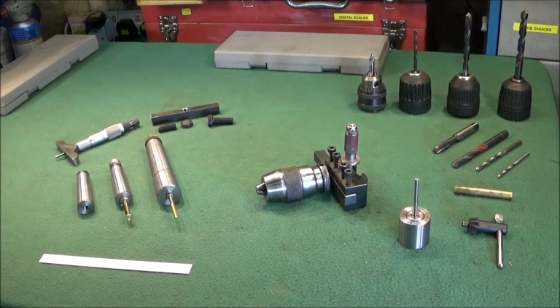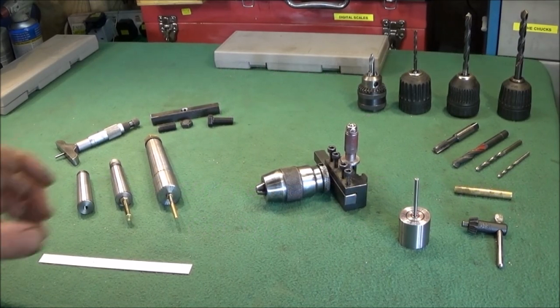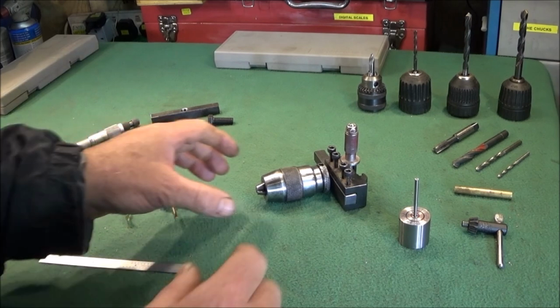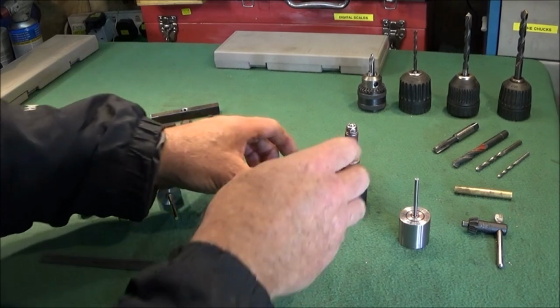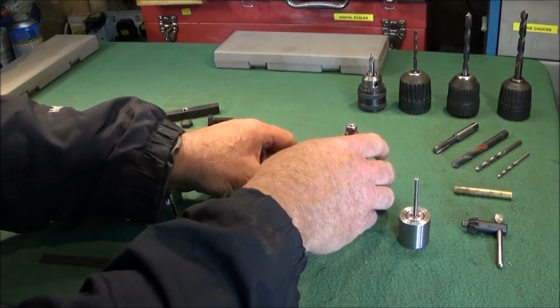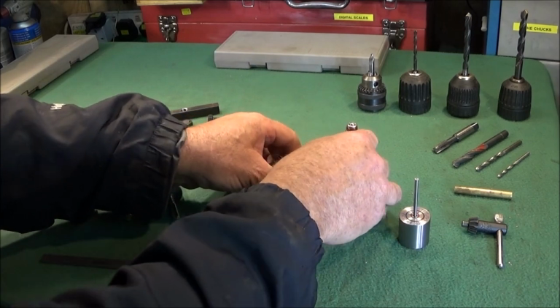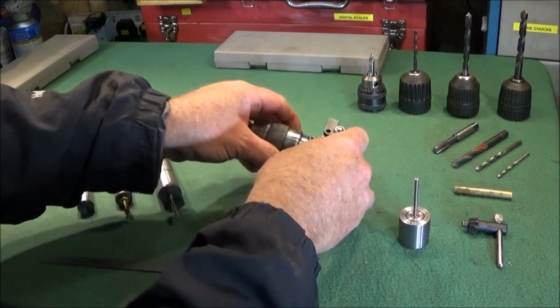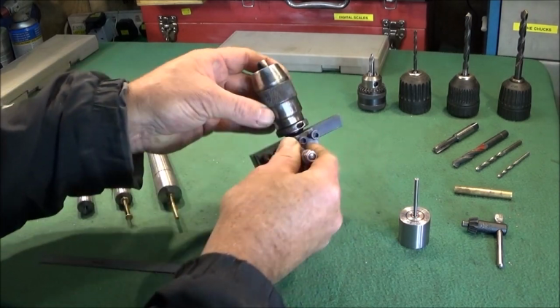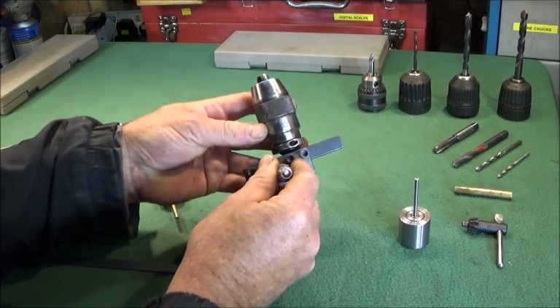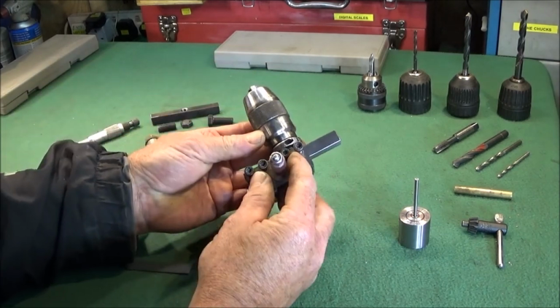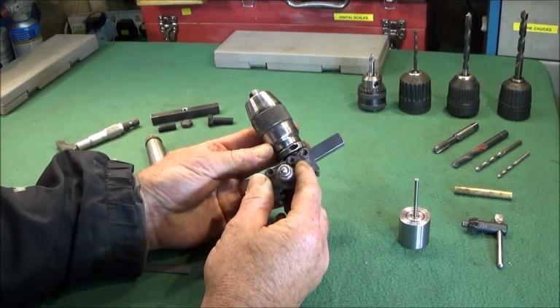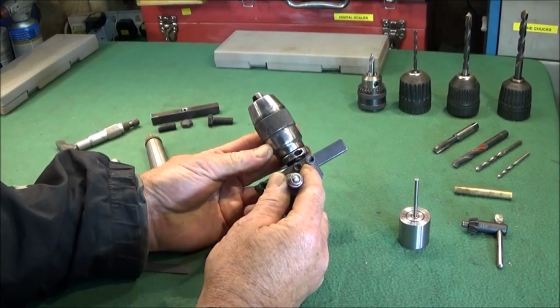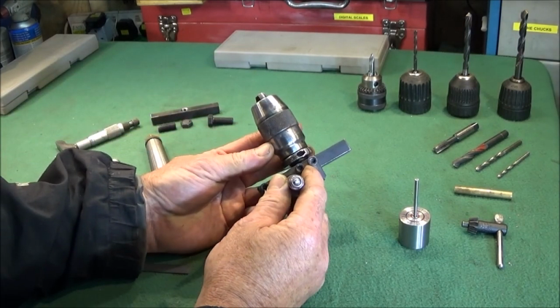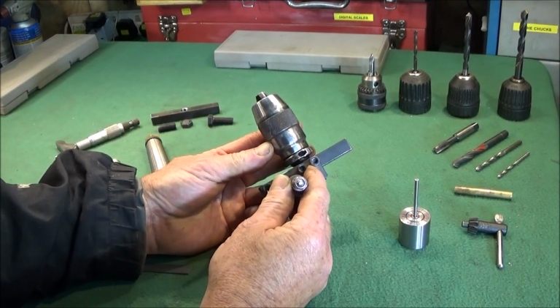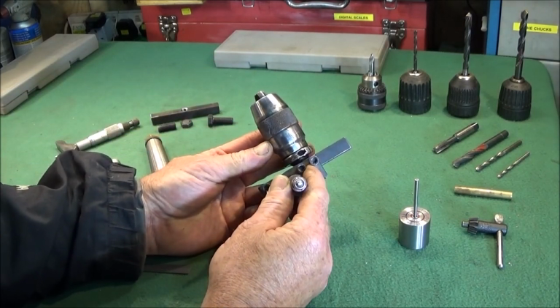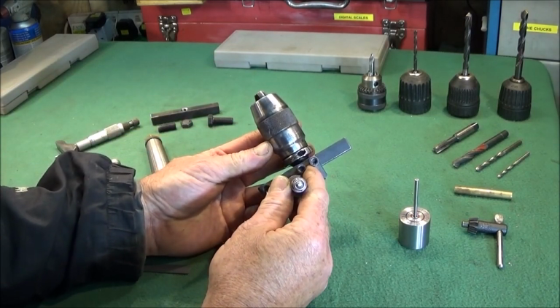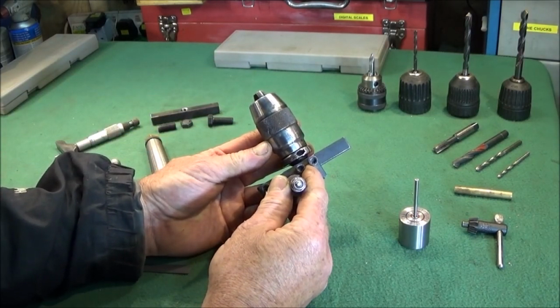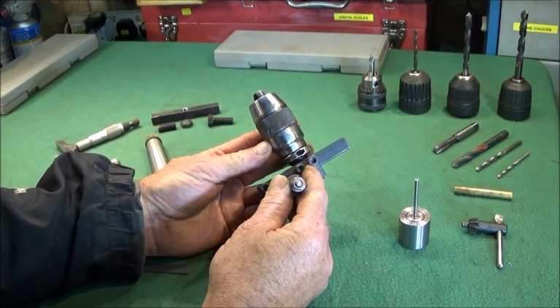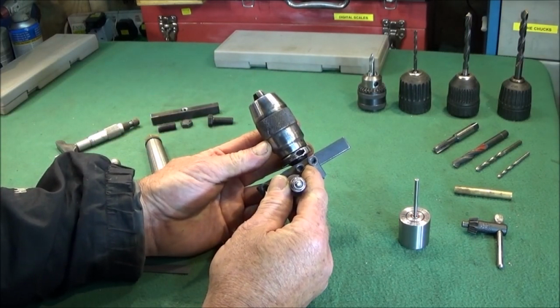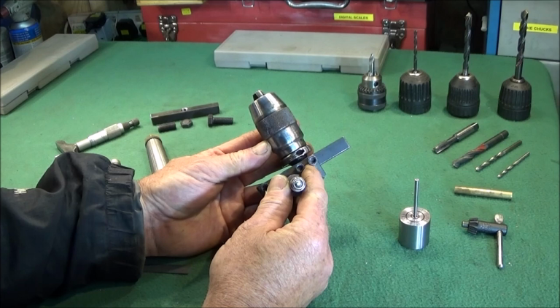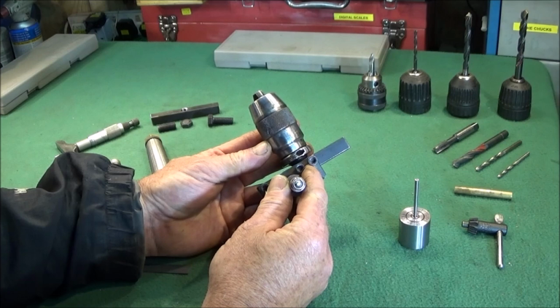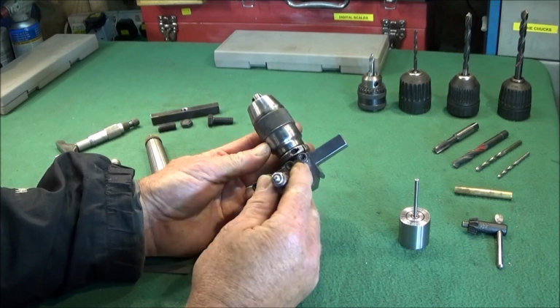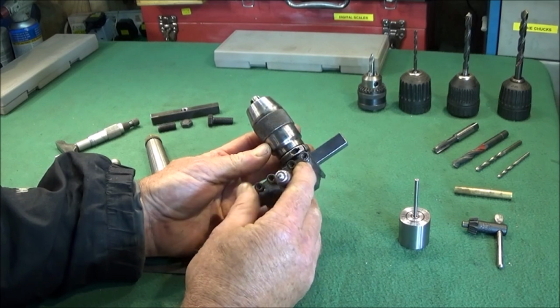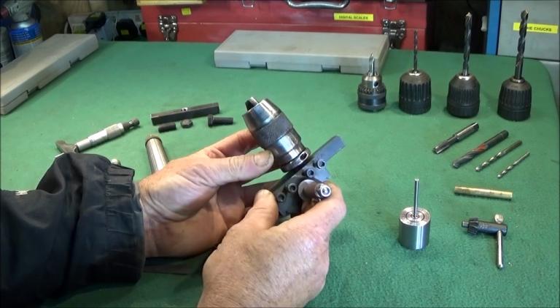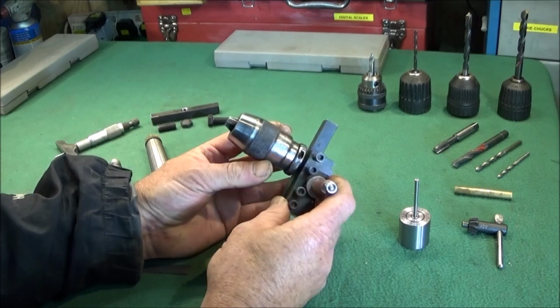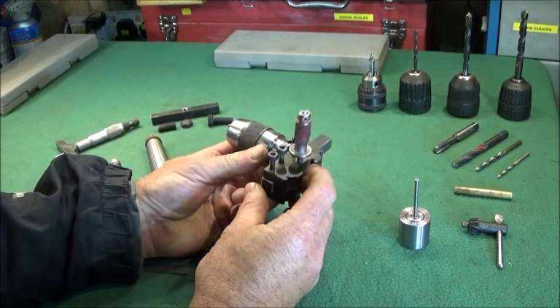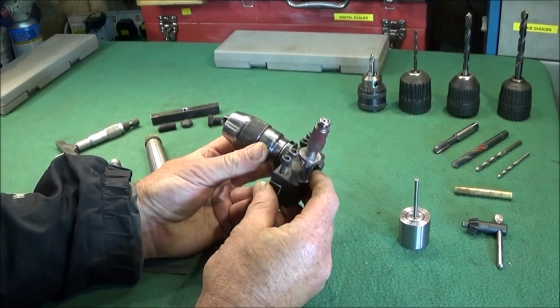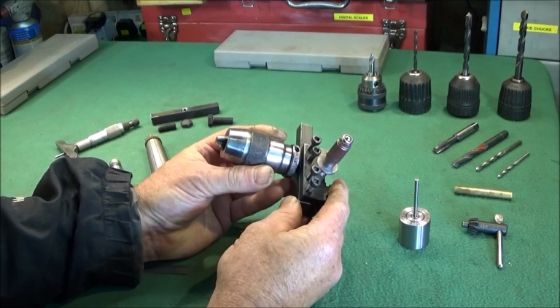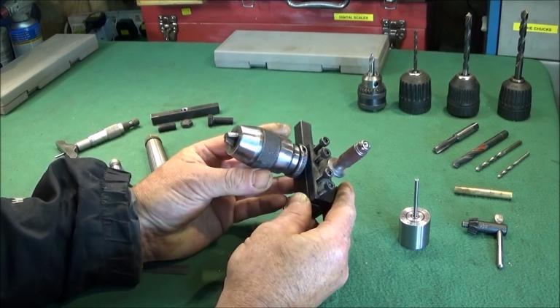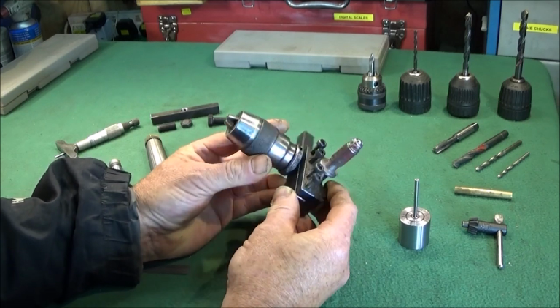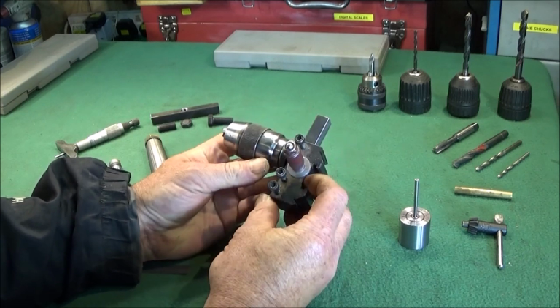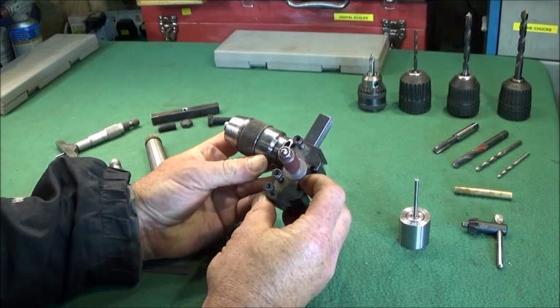I've got a new tool to show you today and it's called a quick change tool post drill chuck mount, and it's very easy and quick to make.